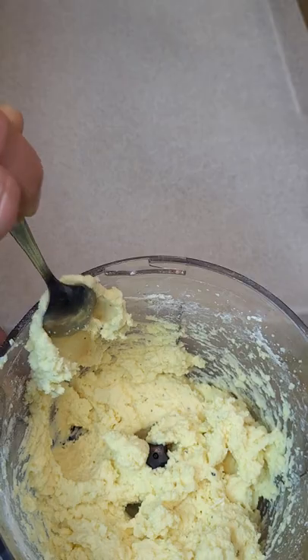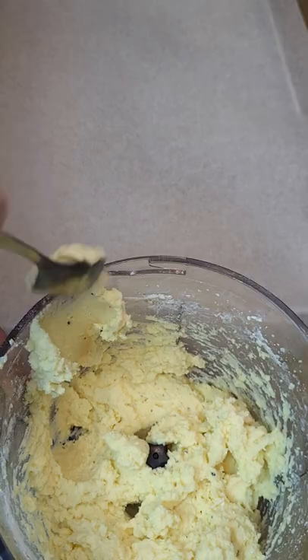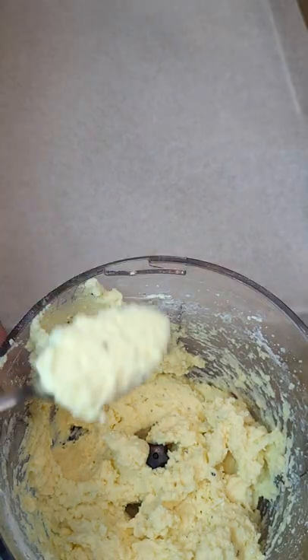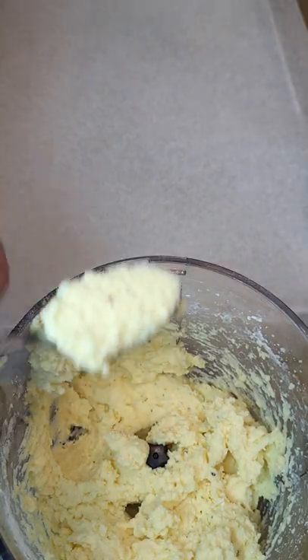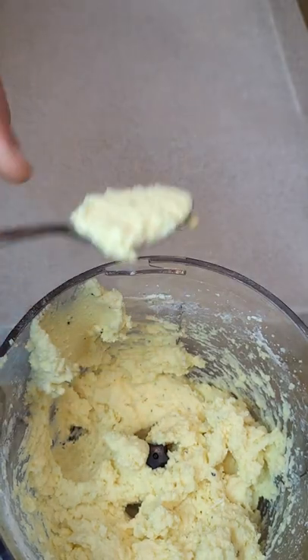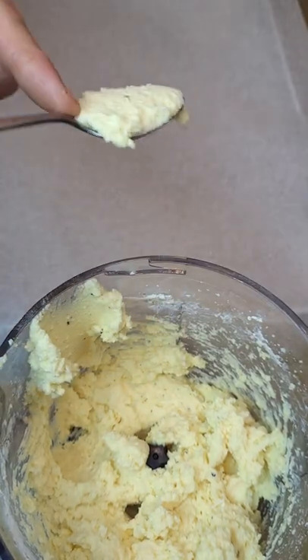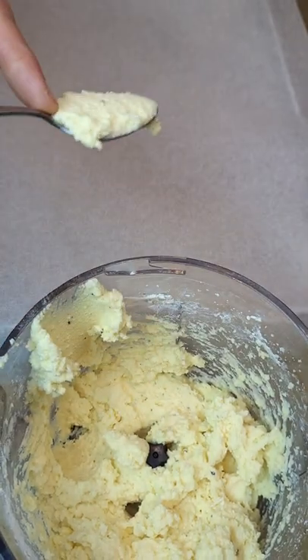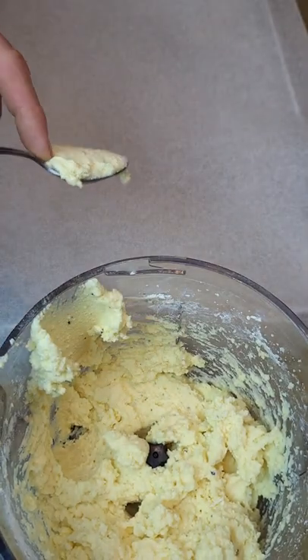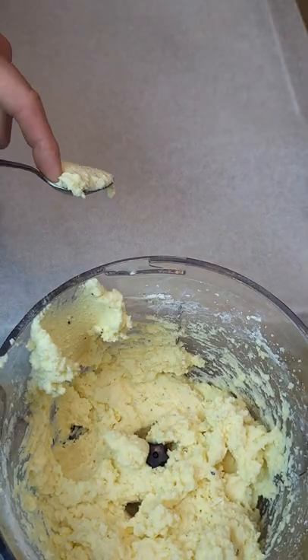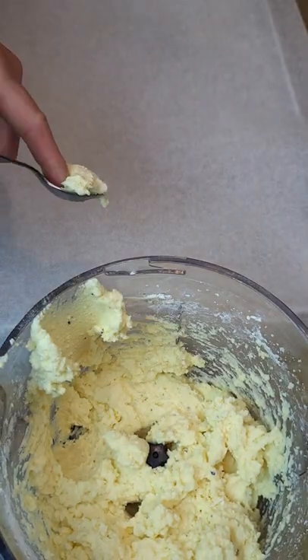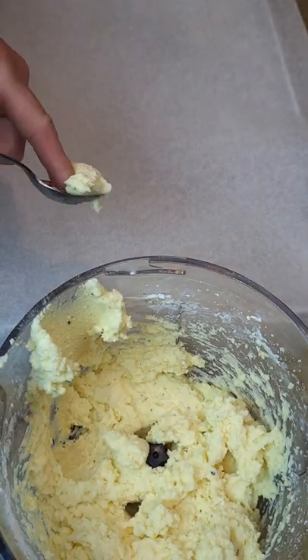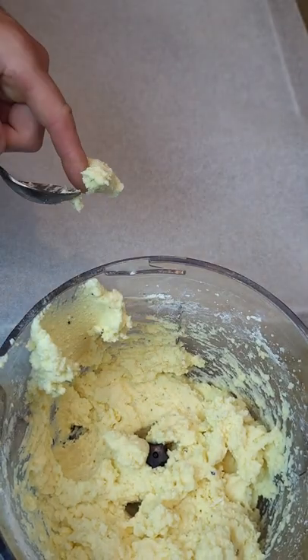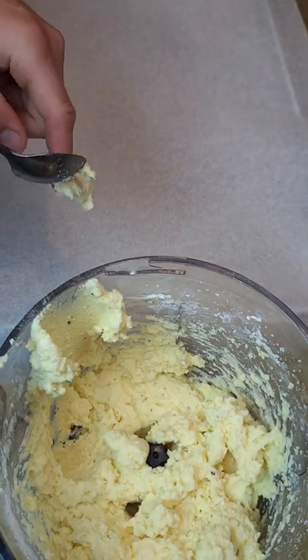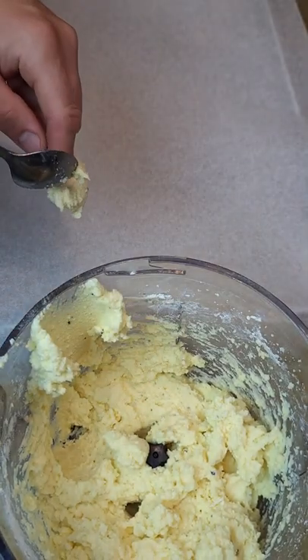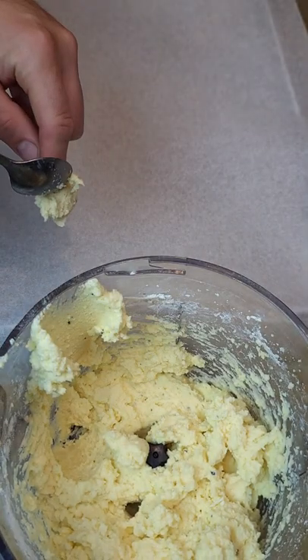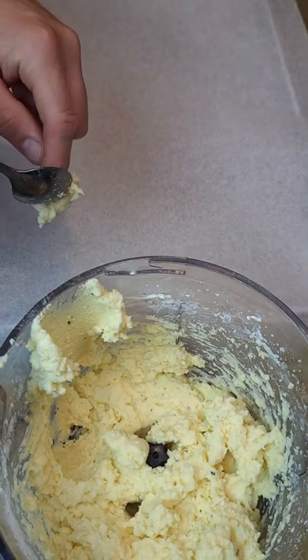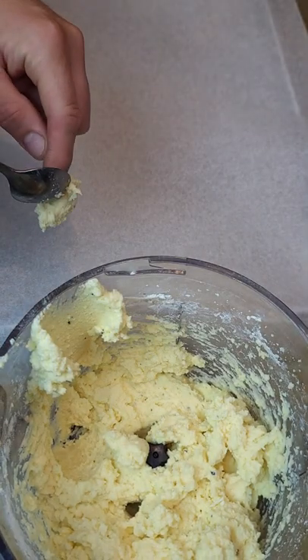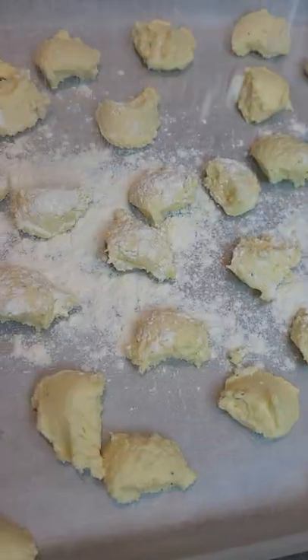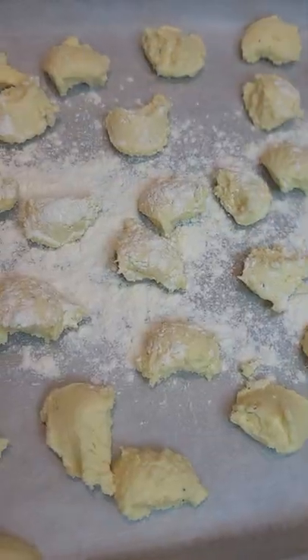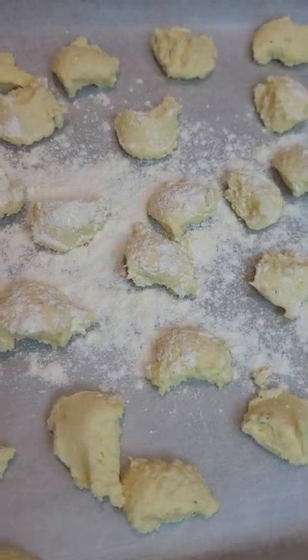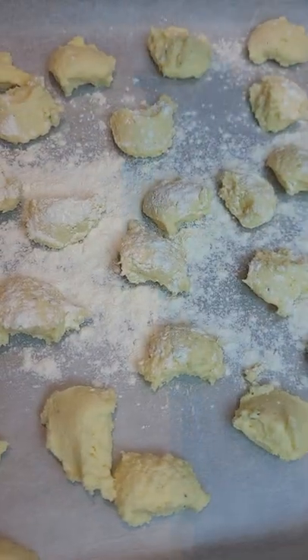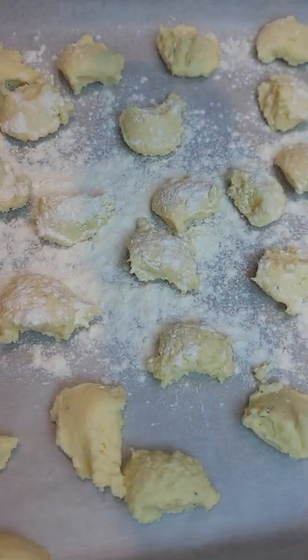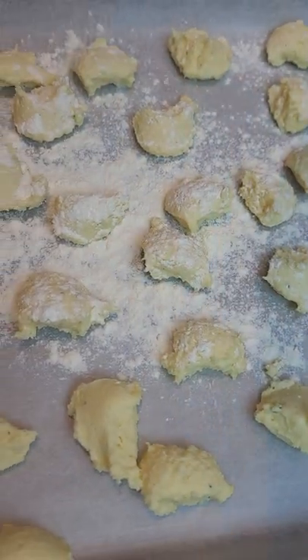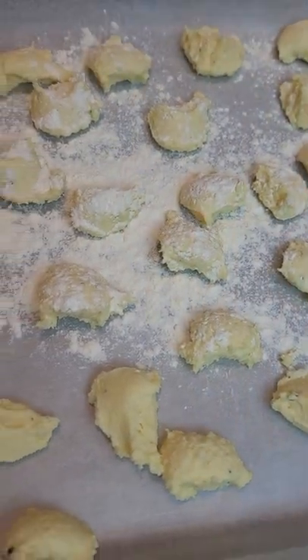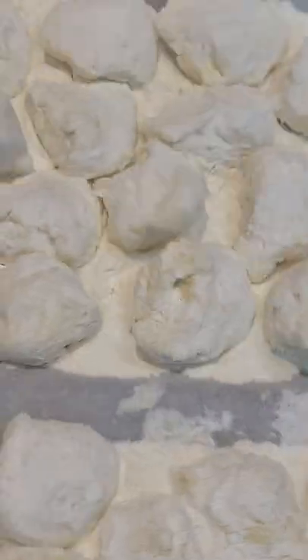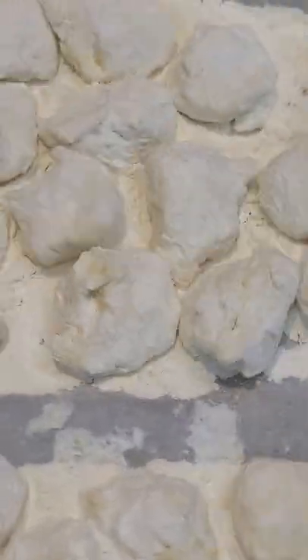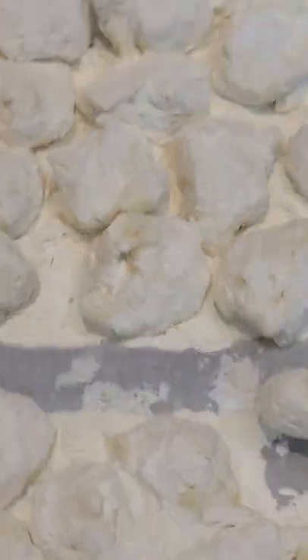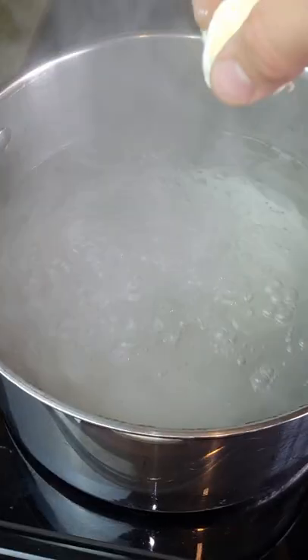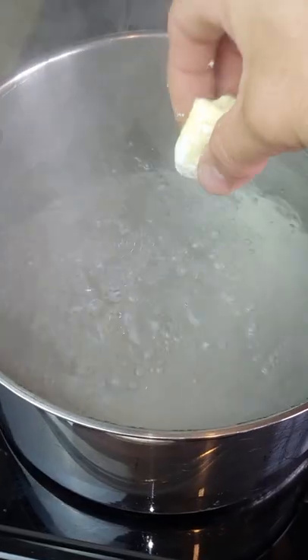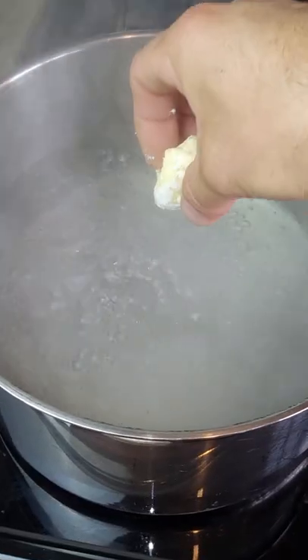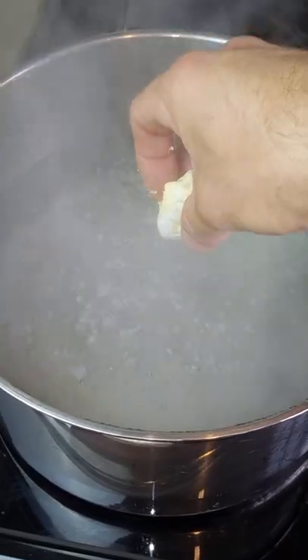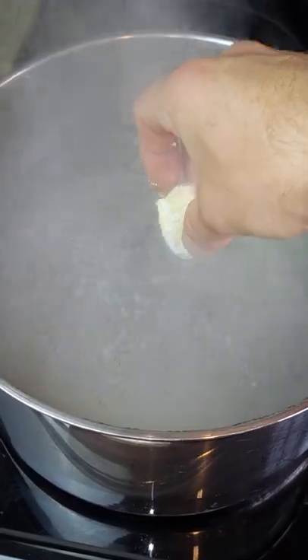Then grab a spoon, make some dumplings just like this, put them on a tray lined with parchment paper, sprinkle with enough flour to cover all sides, and give them a little shake.